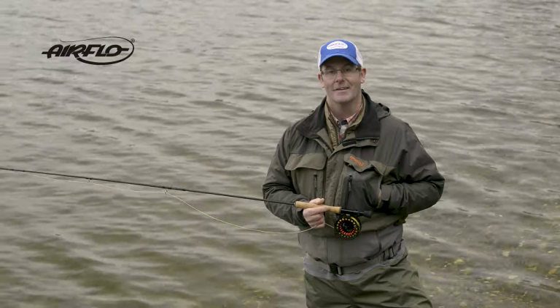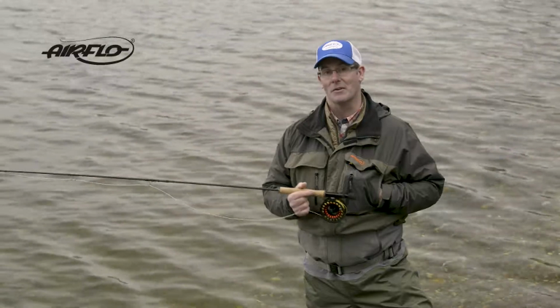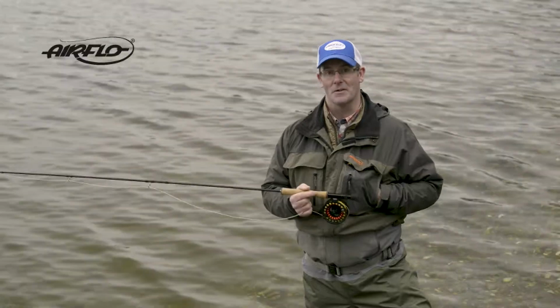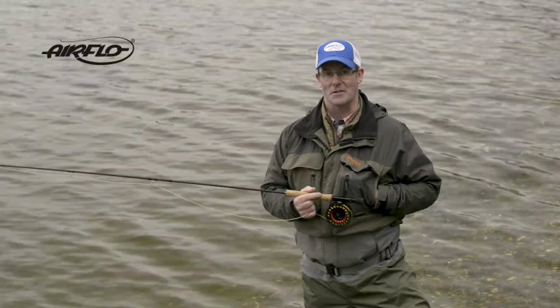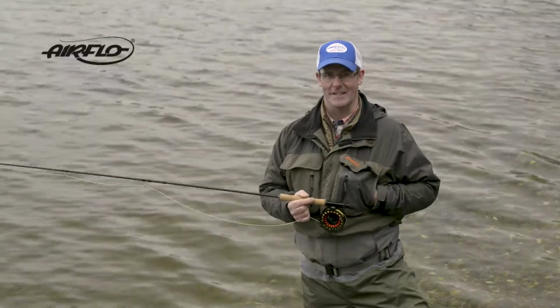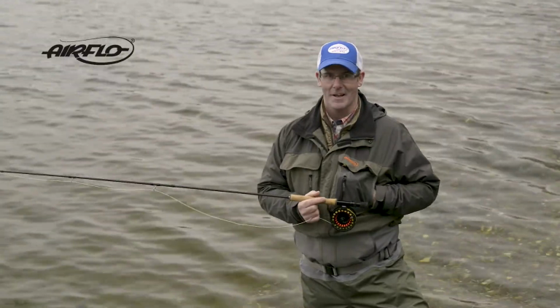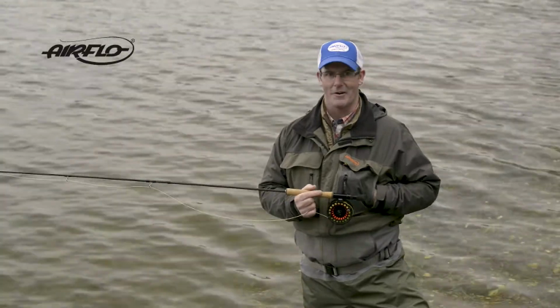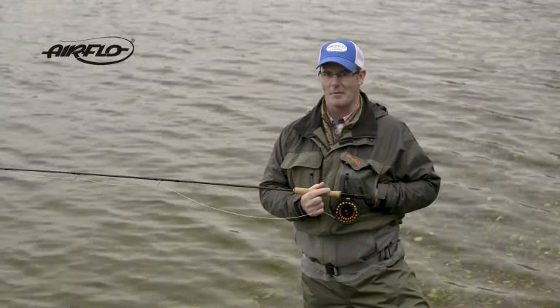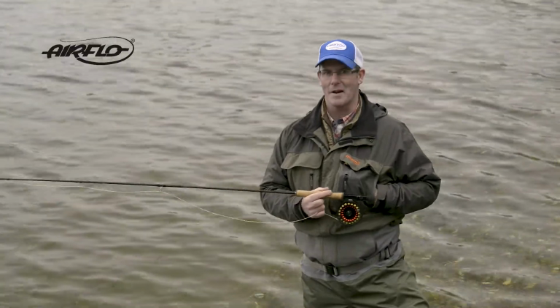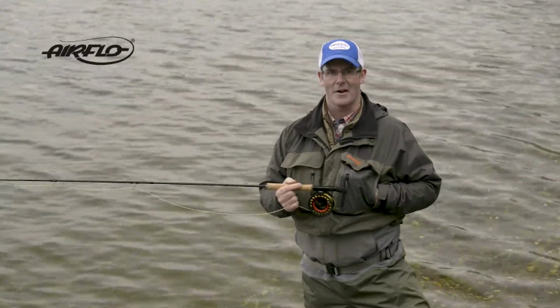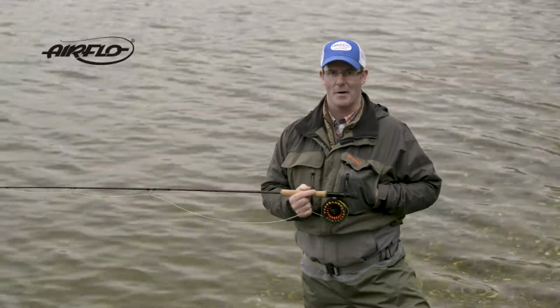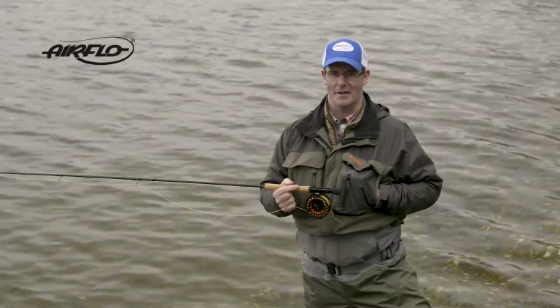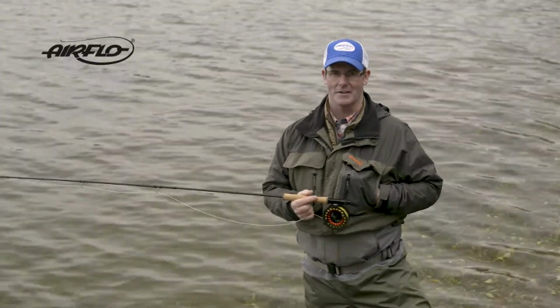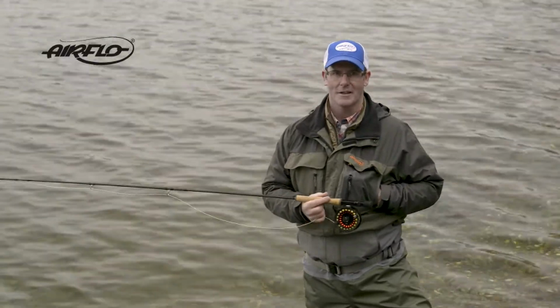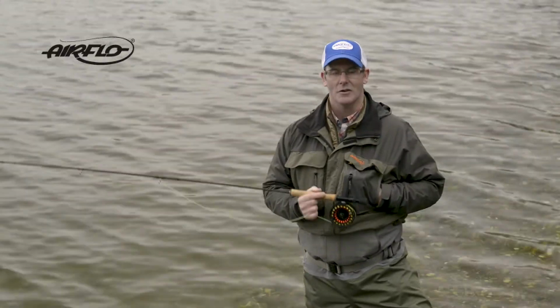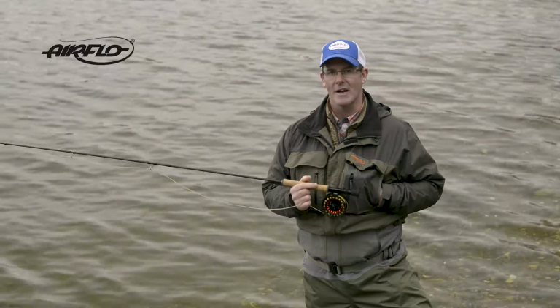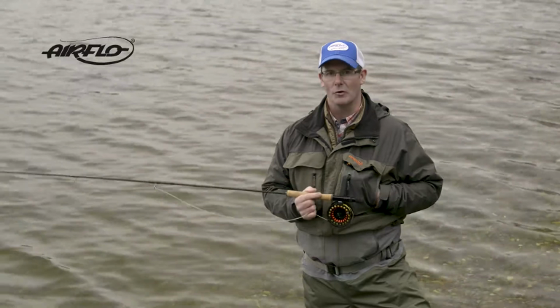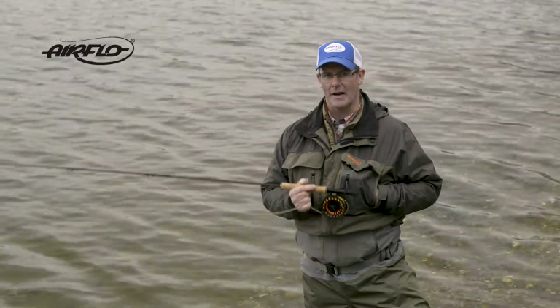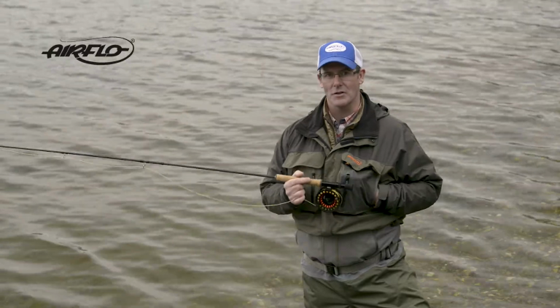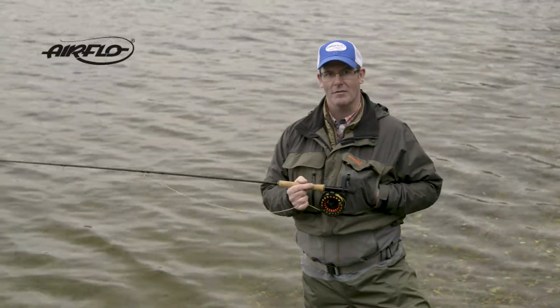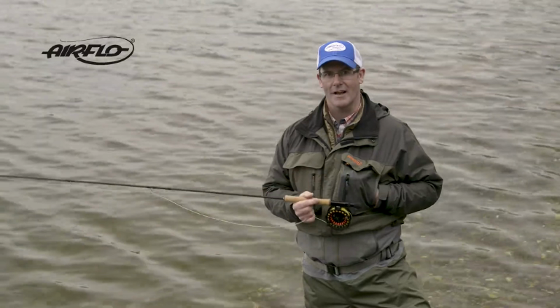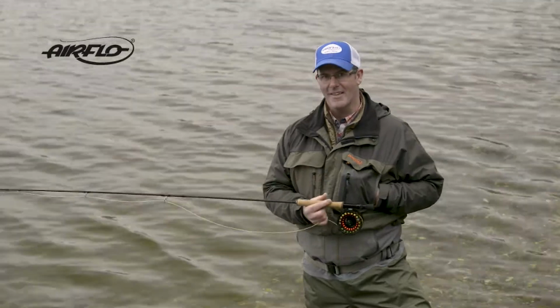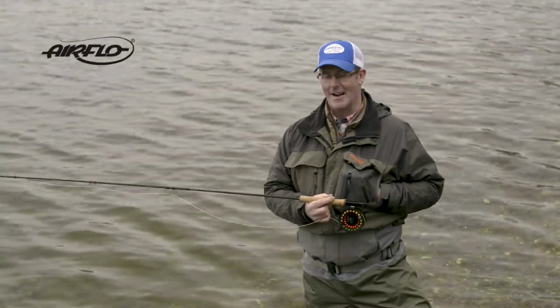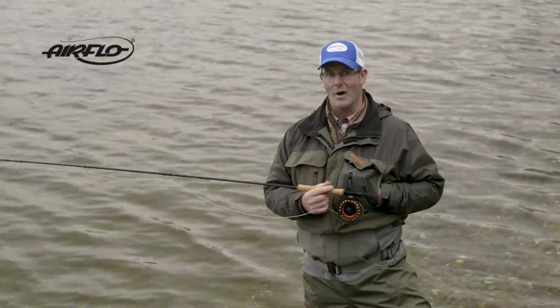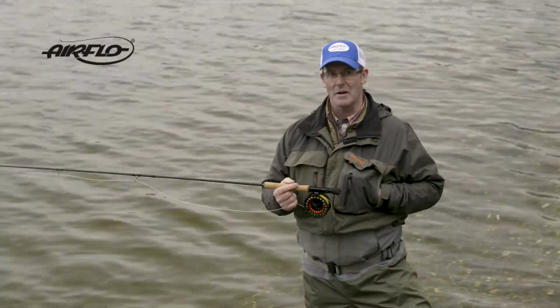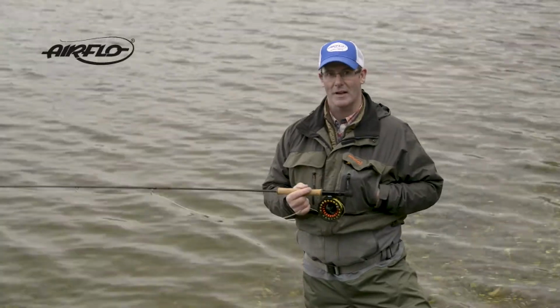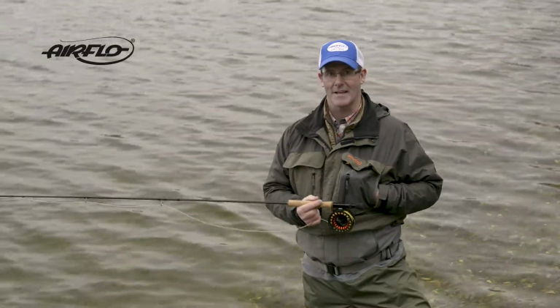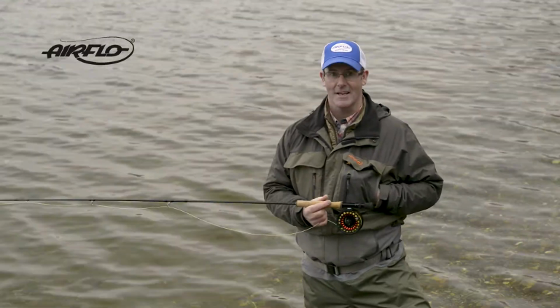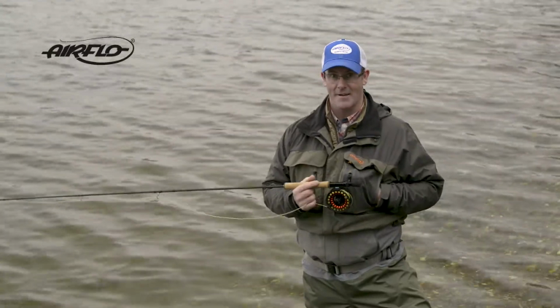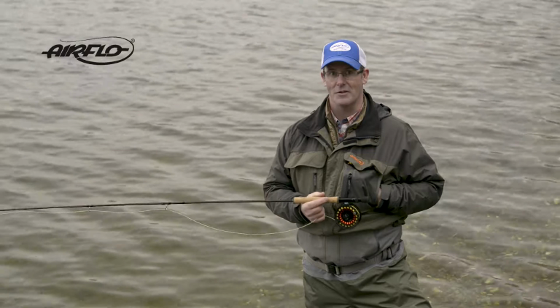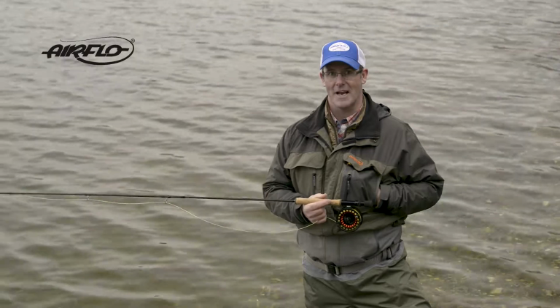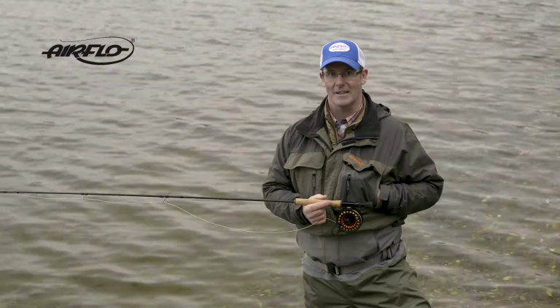Throughout the course of the fishing season, you're going to encounter a wide variety of weather conditions, so it's really important that you get a versatile fly line that can handle a wide range of fly sizes and different fishing techniques.